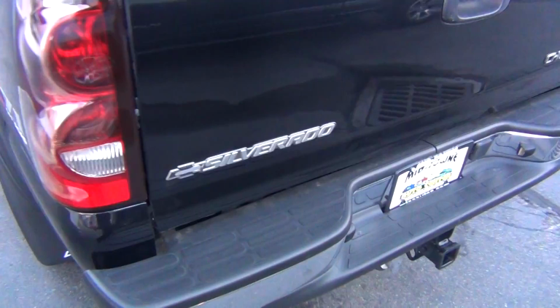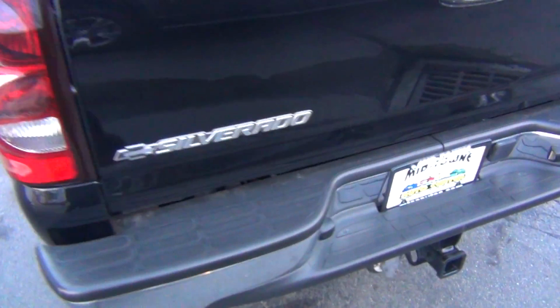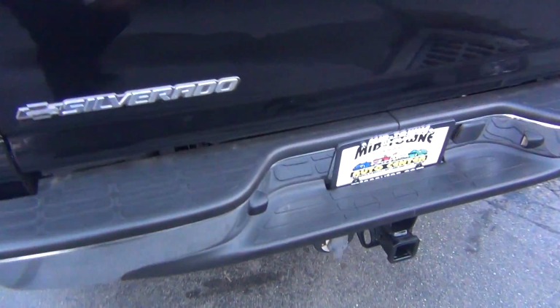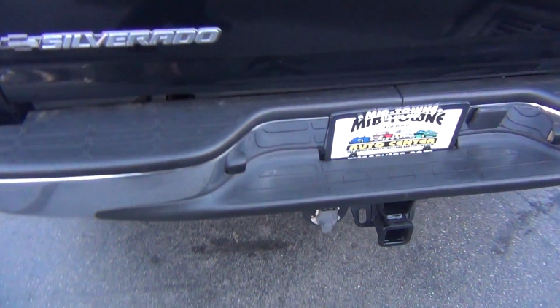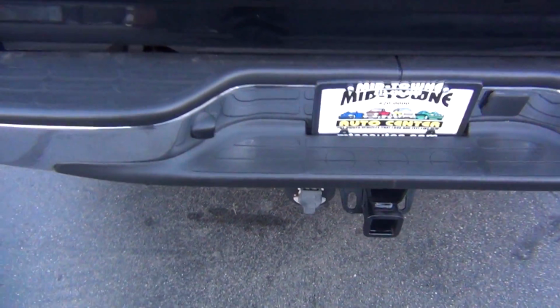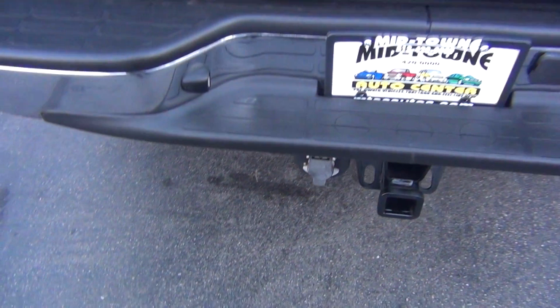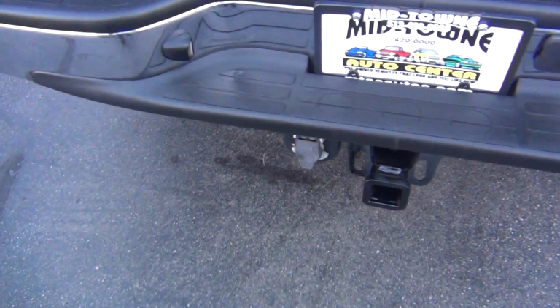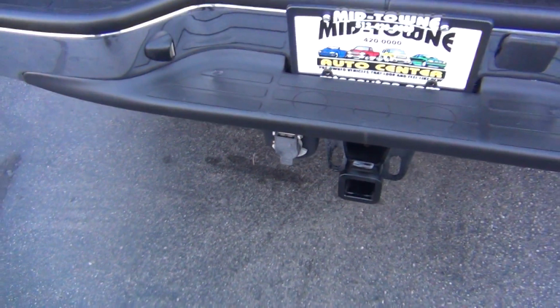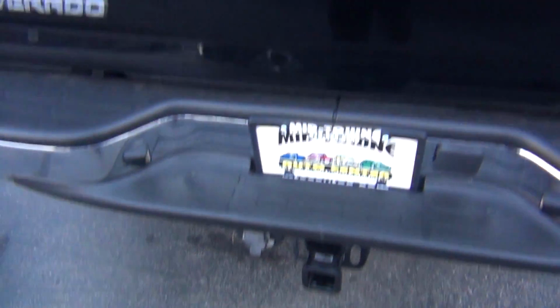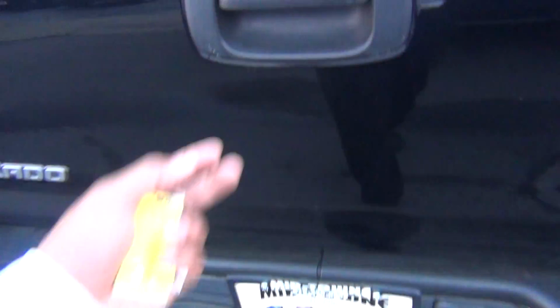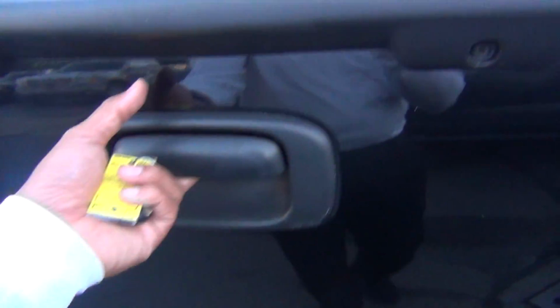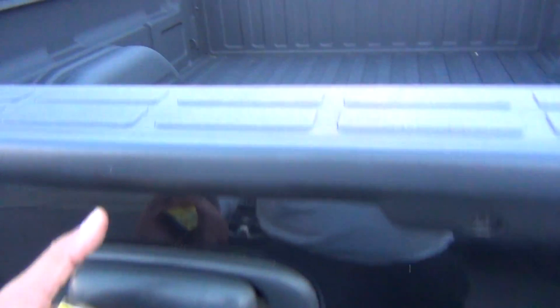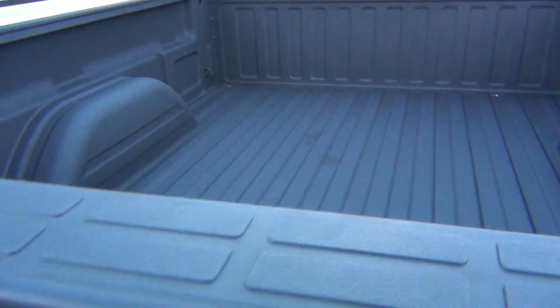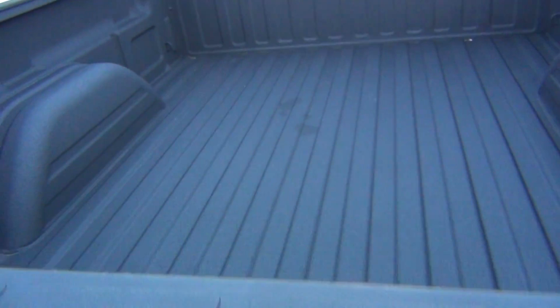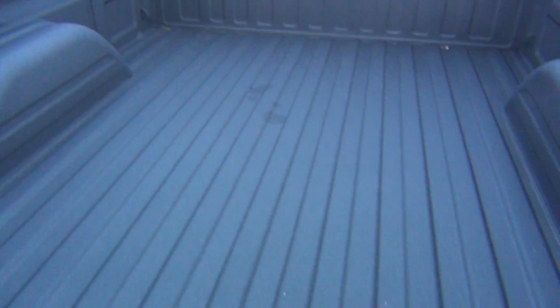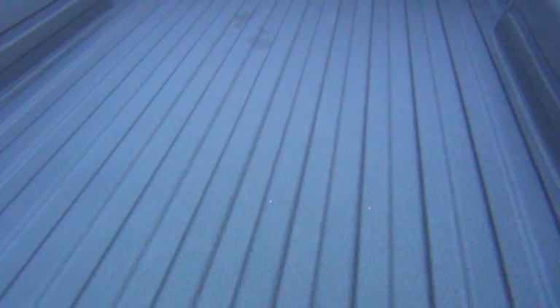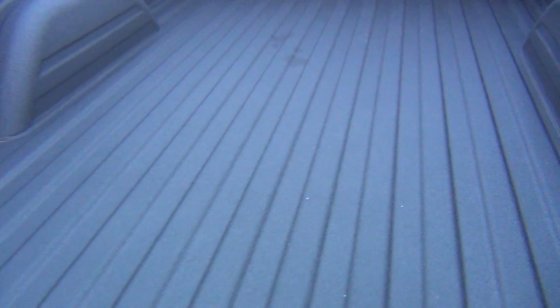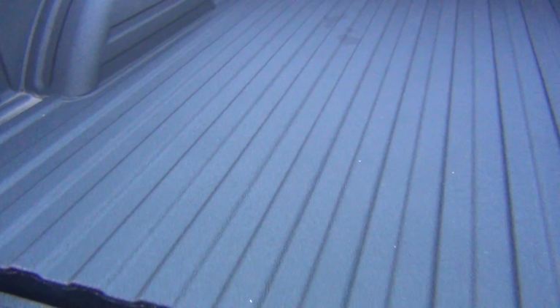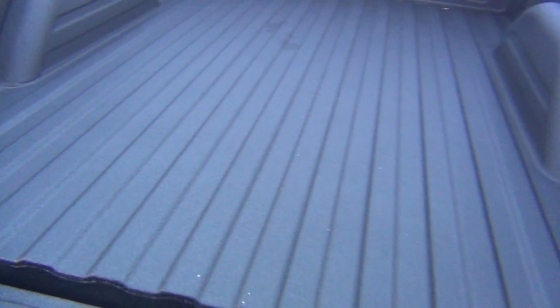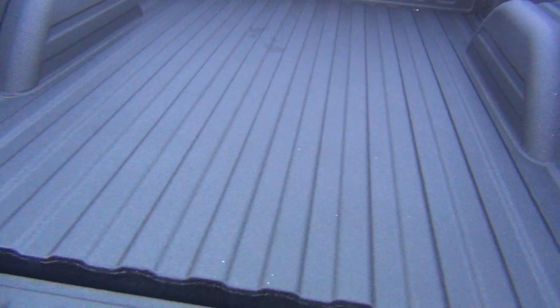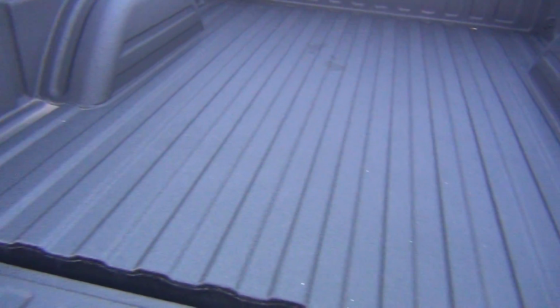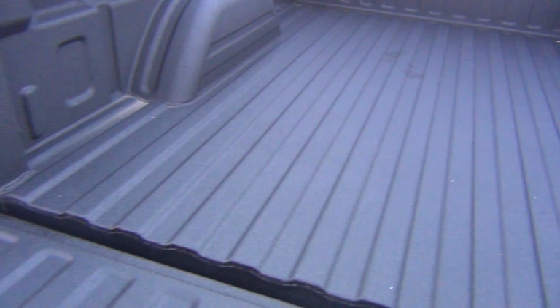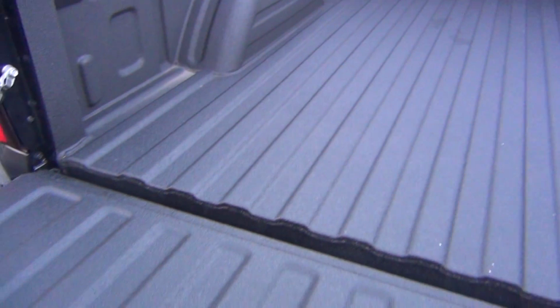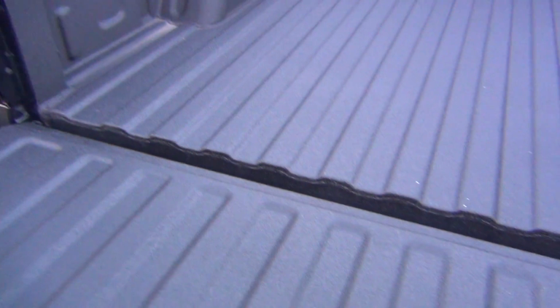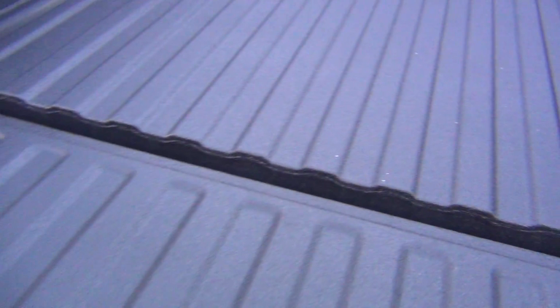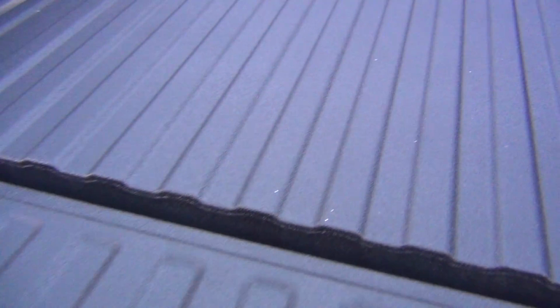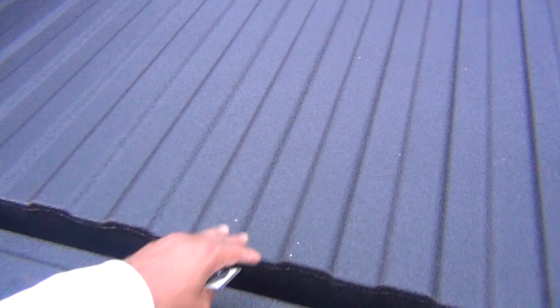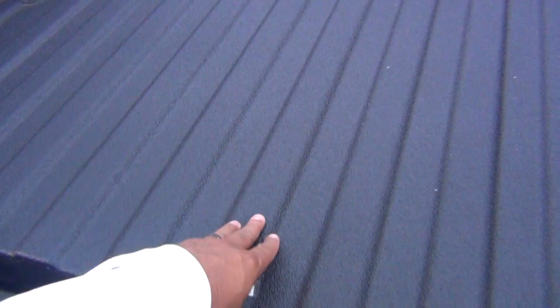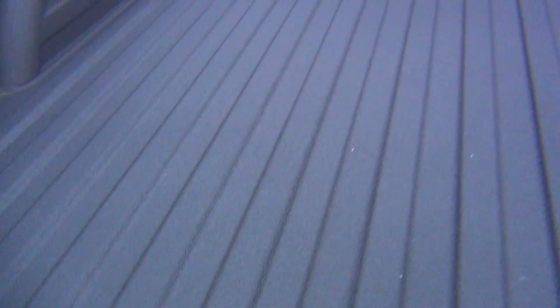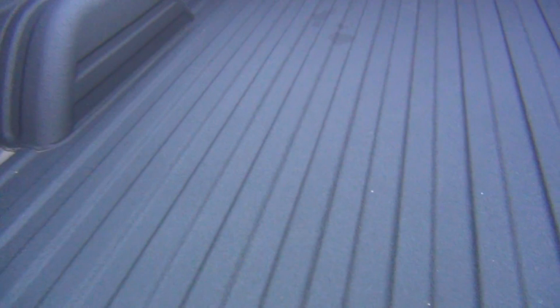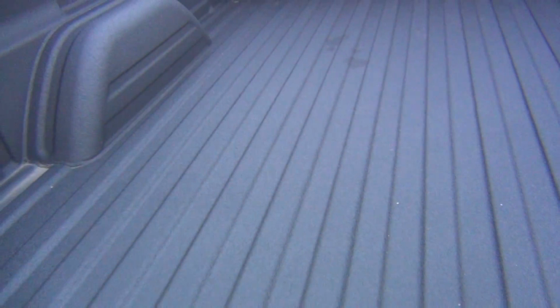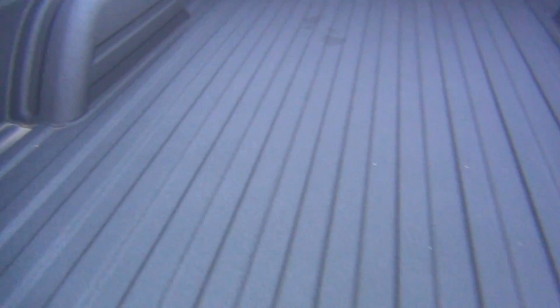As we come around to the back you can see you've got your tow package and you have a brand new Line-X spray-in bed liner. Never even been used — it is in absolute perfect shape.